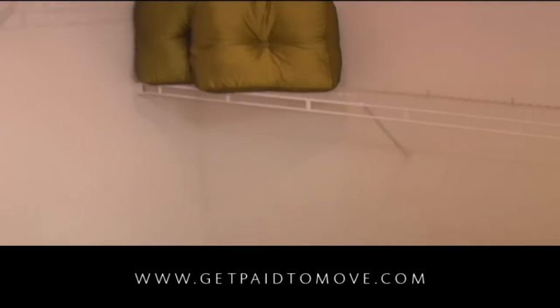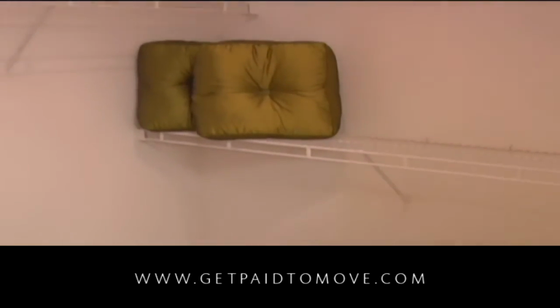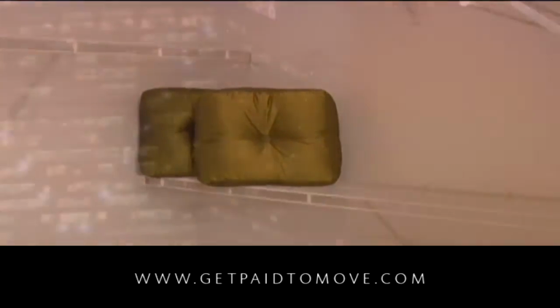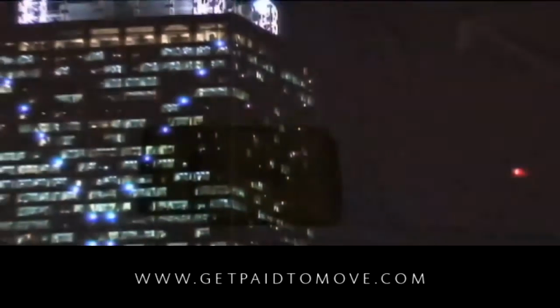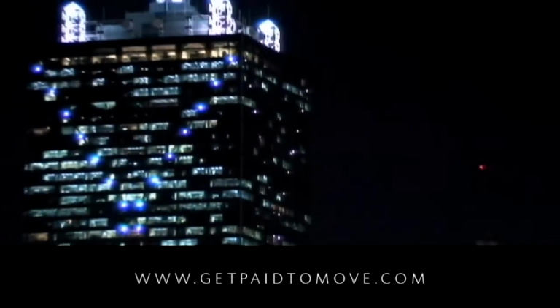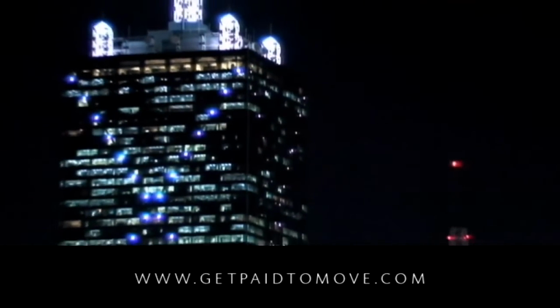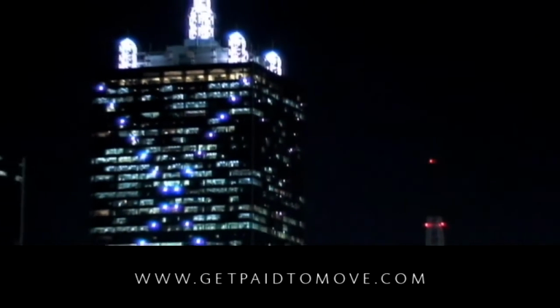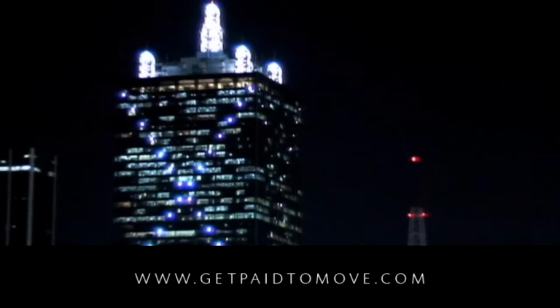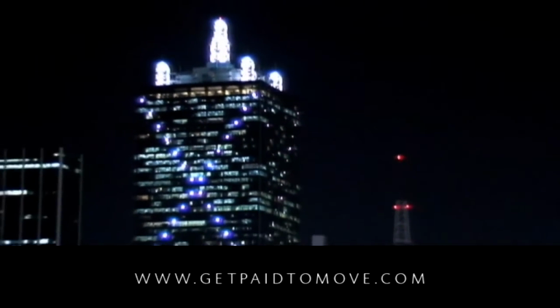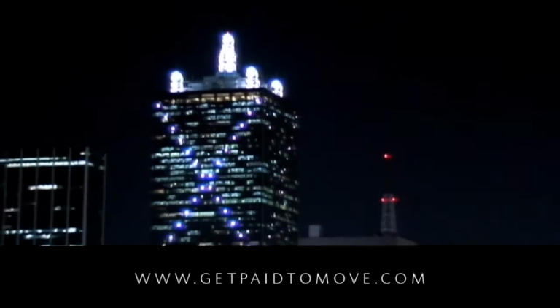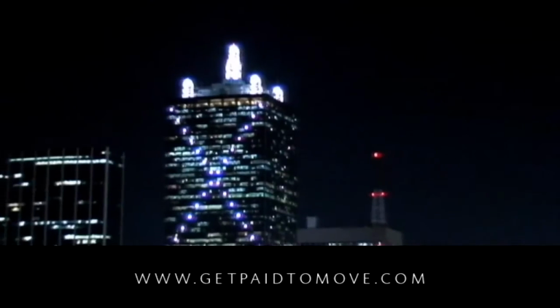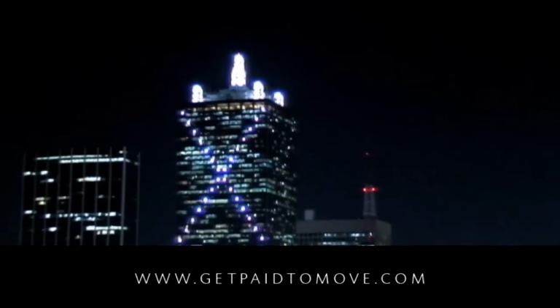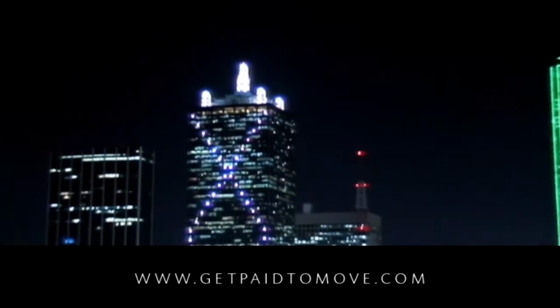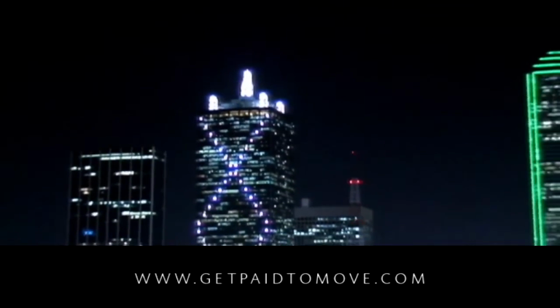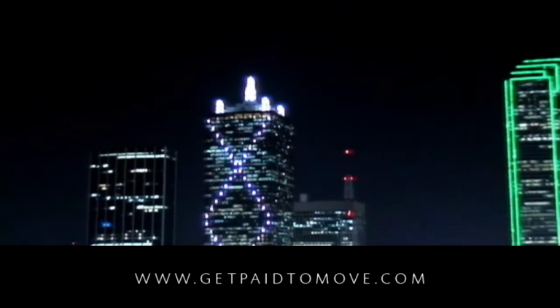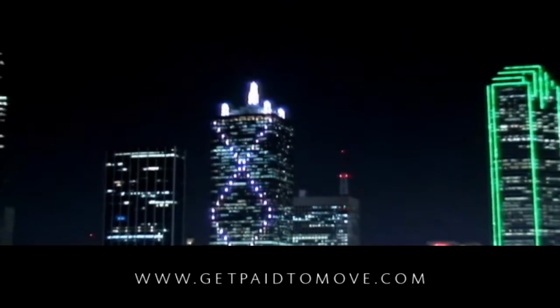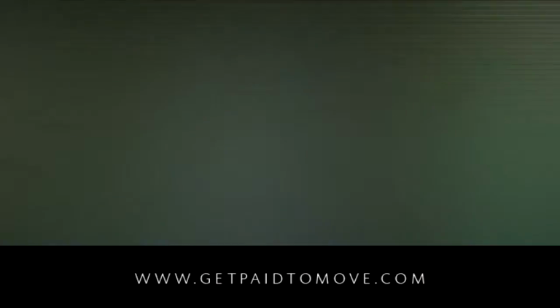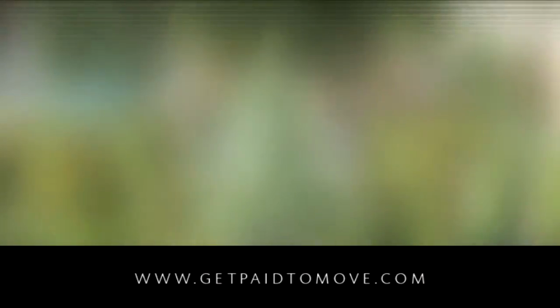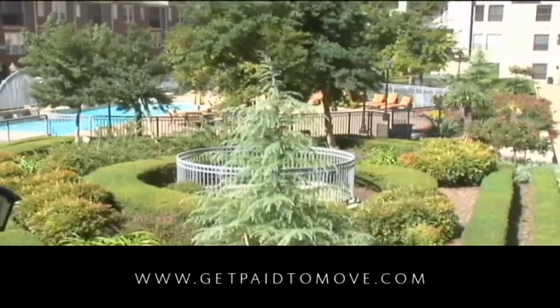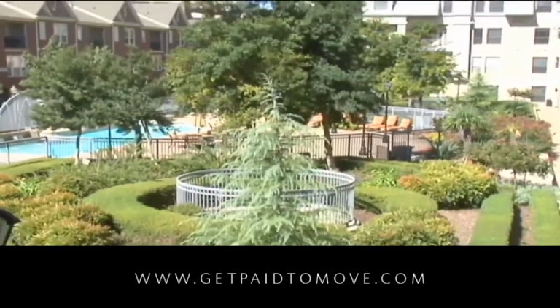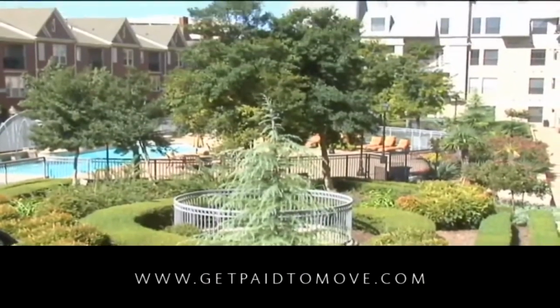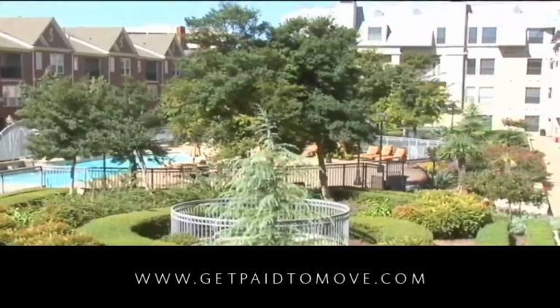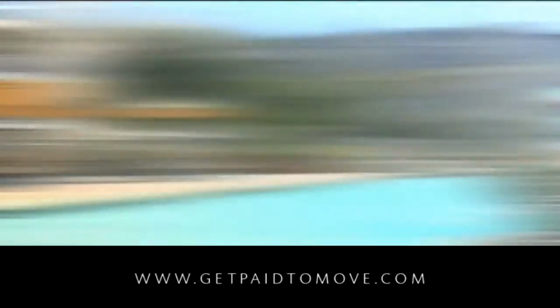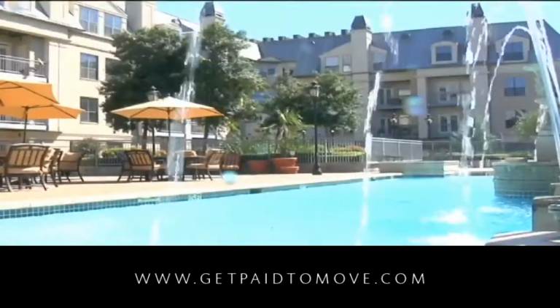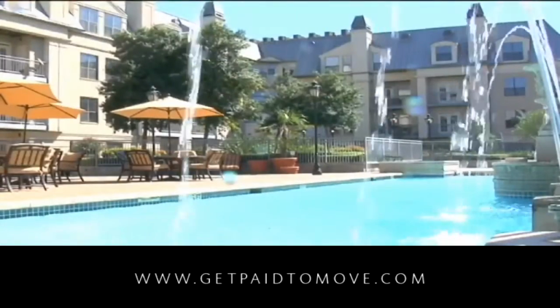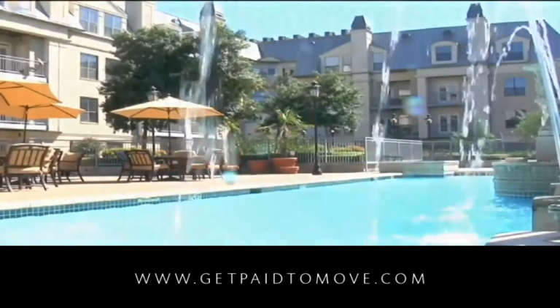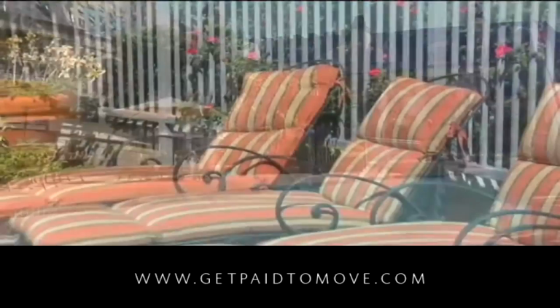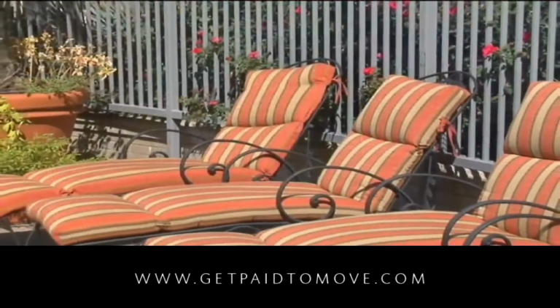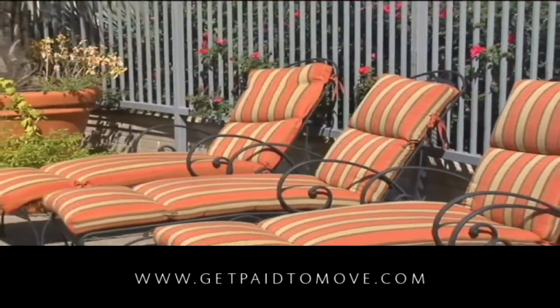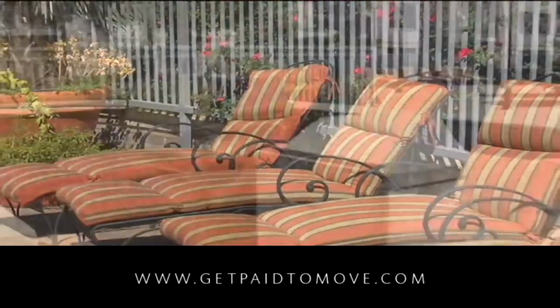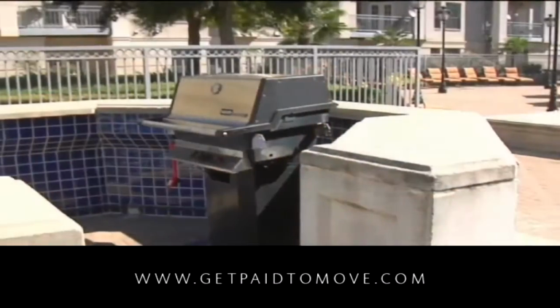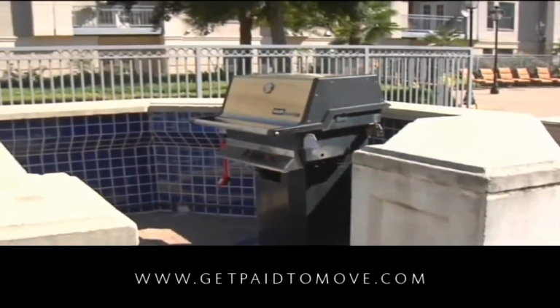The striking downtown skyline acts as a dramatic backdrop to a host of shared community amenities for our residents' enjoyment. Relax with friends and family in the garden courtyard, complete with resort-style pool, spacious sun deck, wet bar, and grilling area.